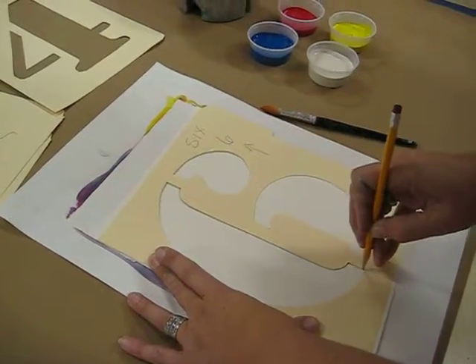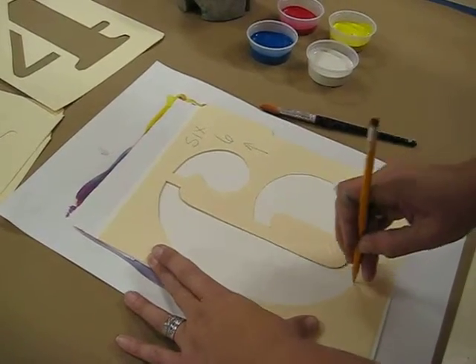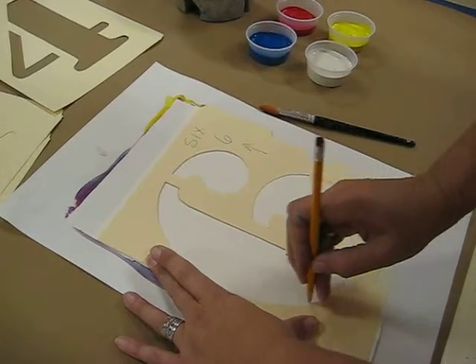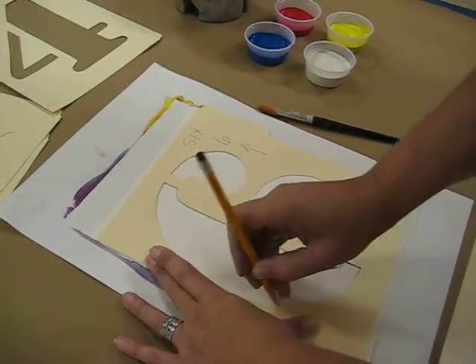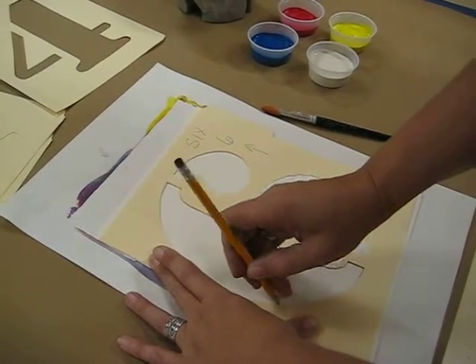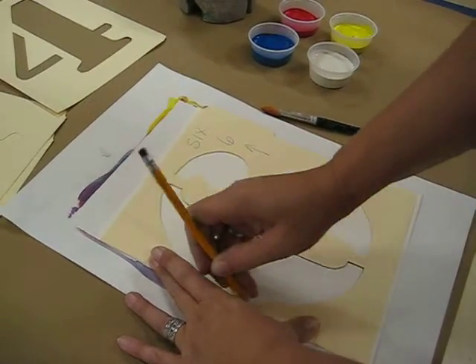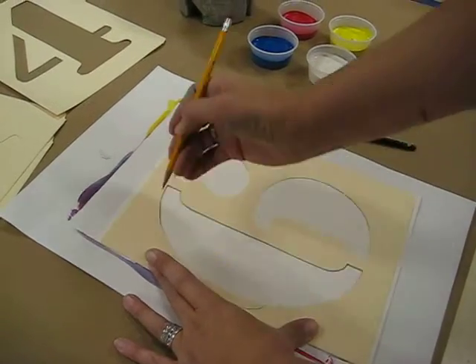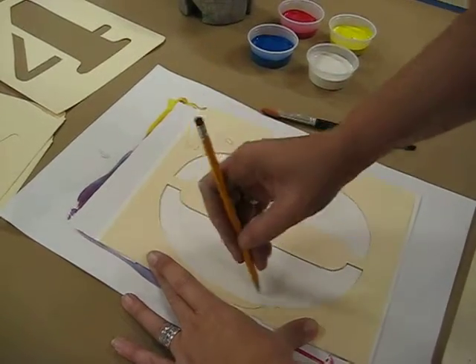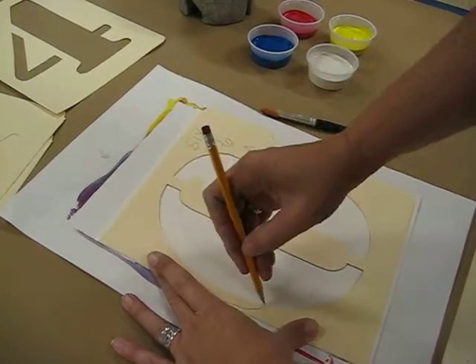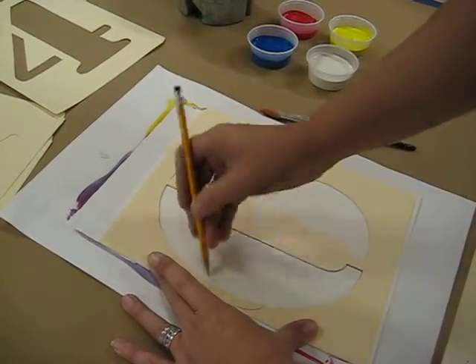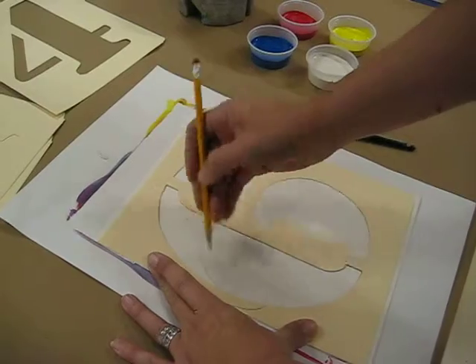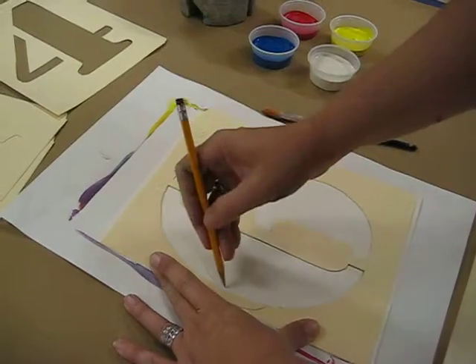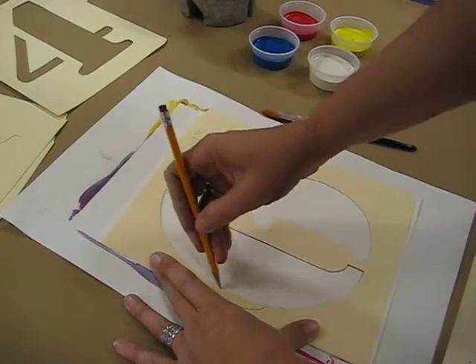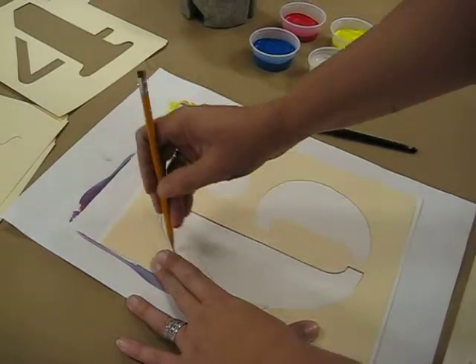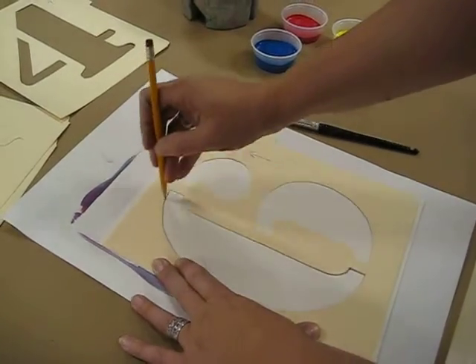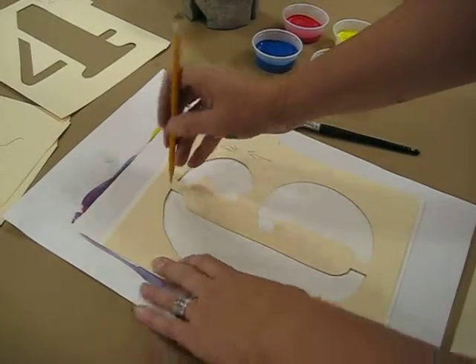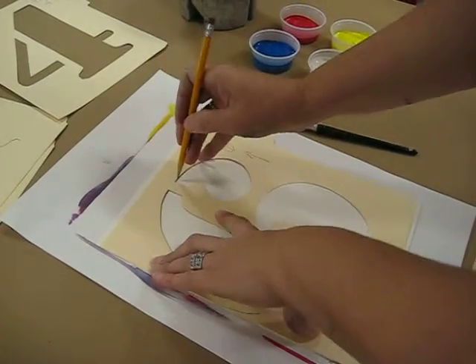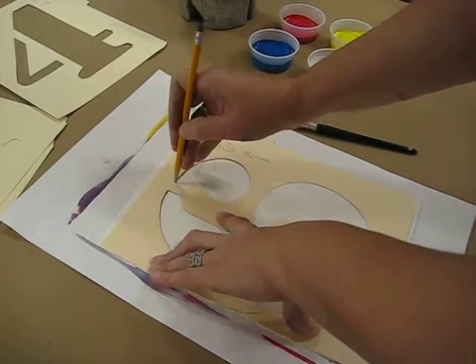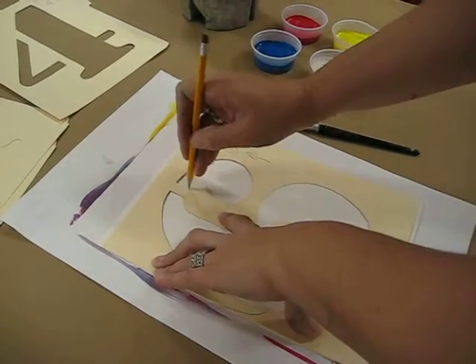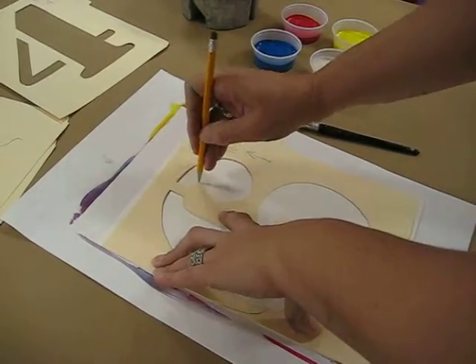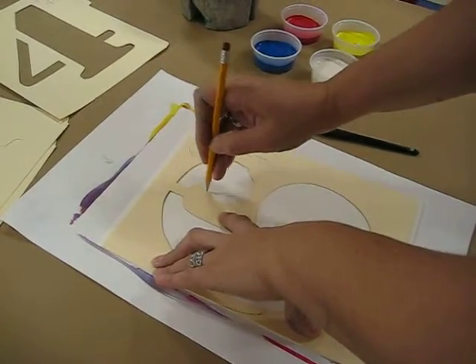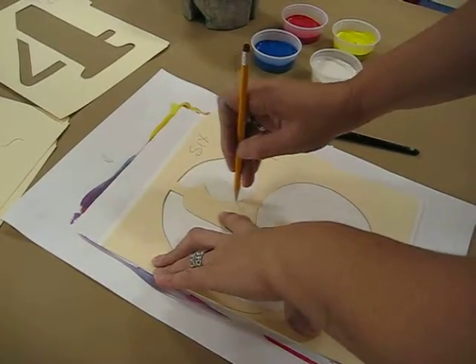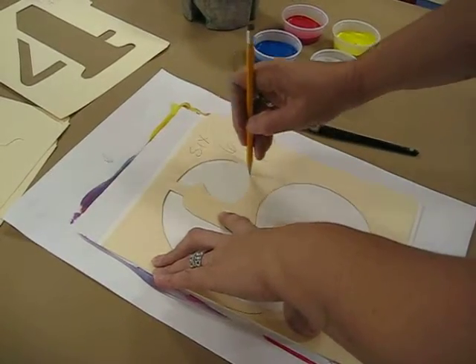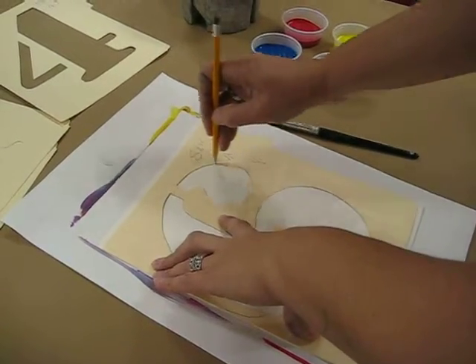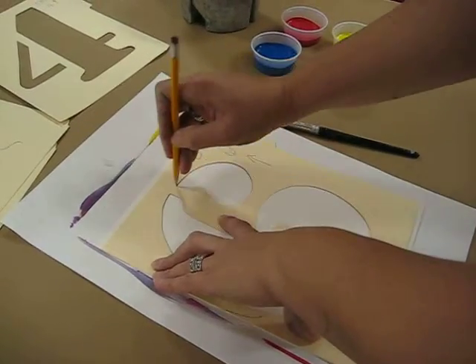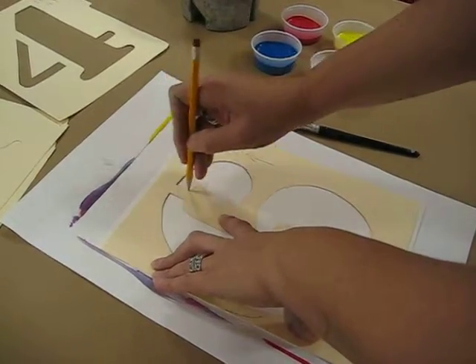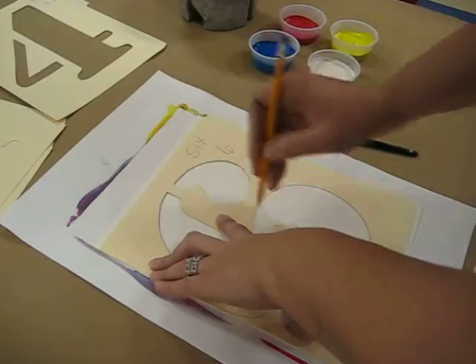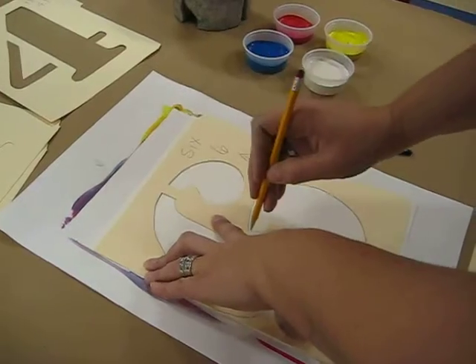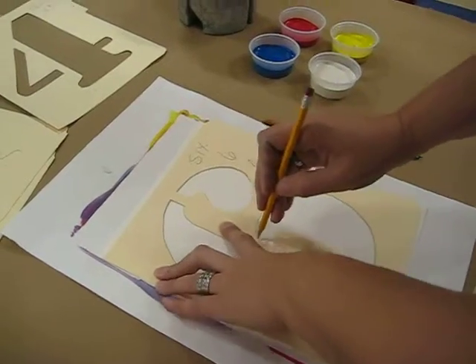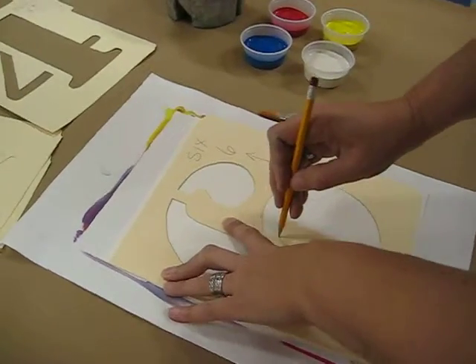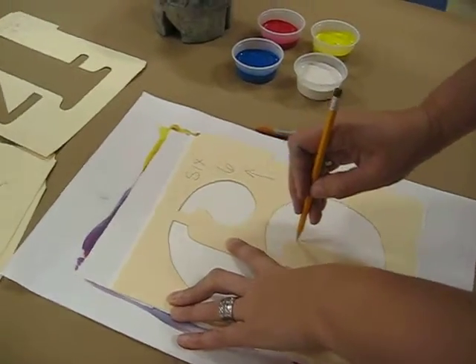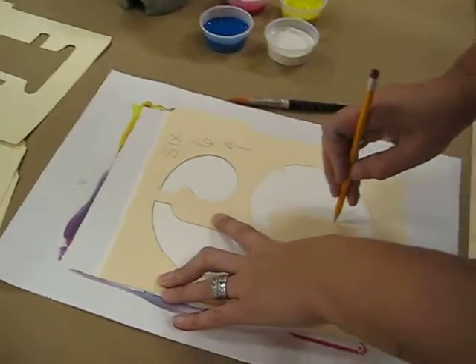Now I'm going to take my pencil and just kind of go along the inside here. If you mess up and you go a little over here, don't worry about it, because you're going to be putting a ton of paint on top. So I'm going to finish my six here.